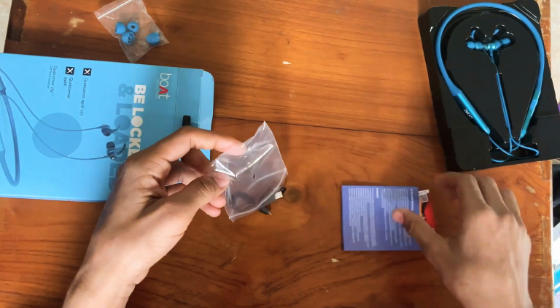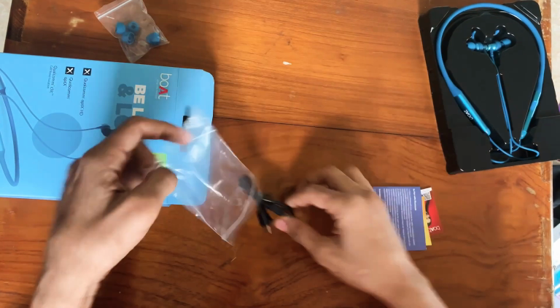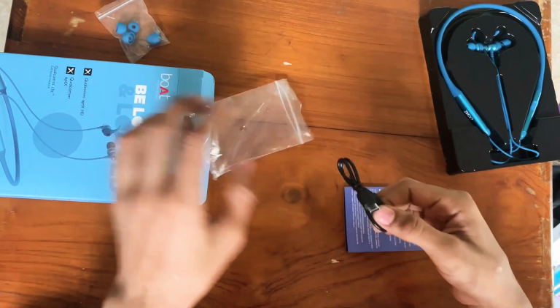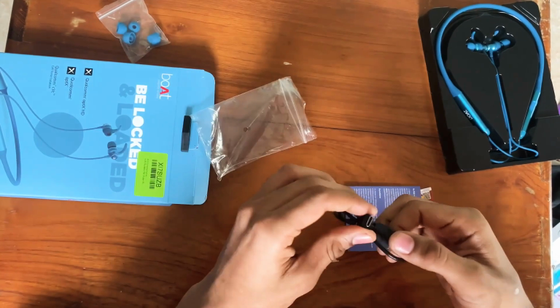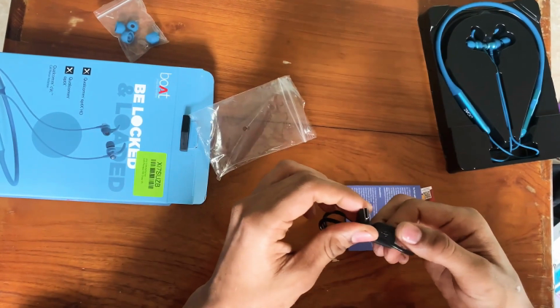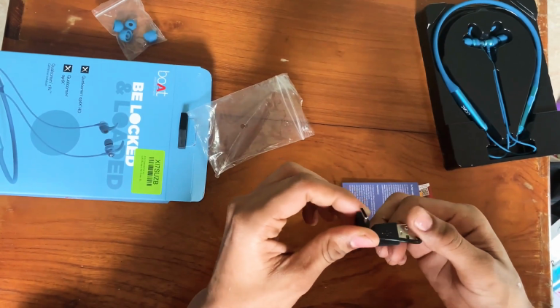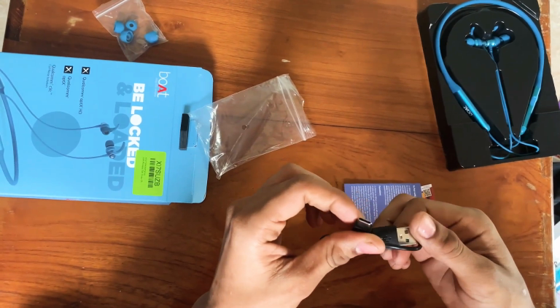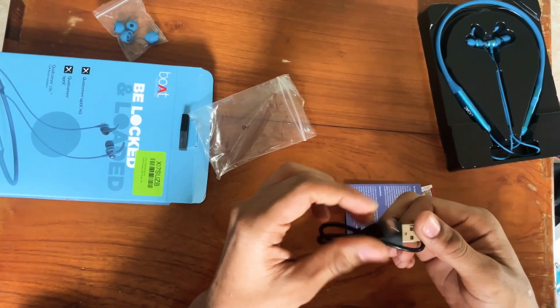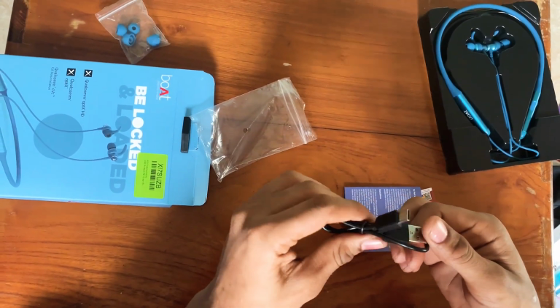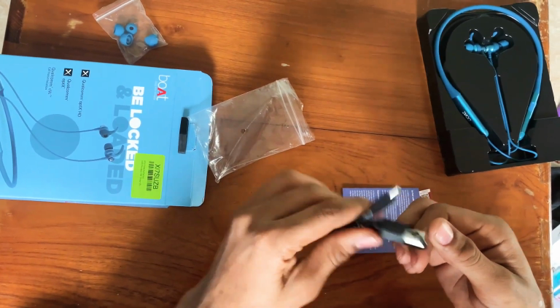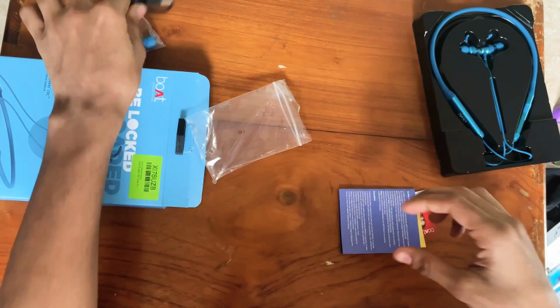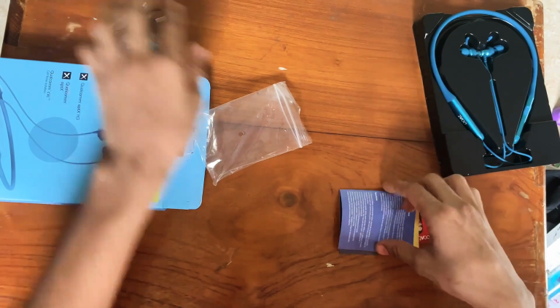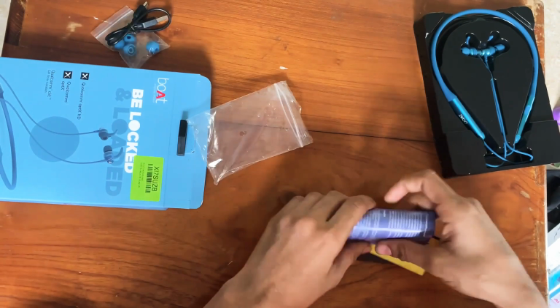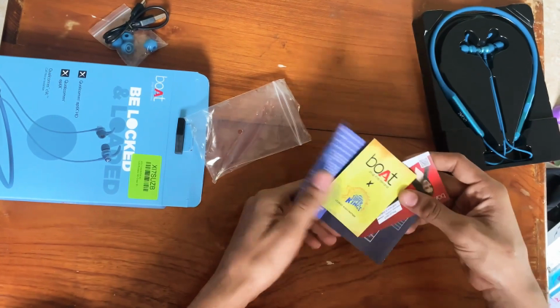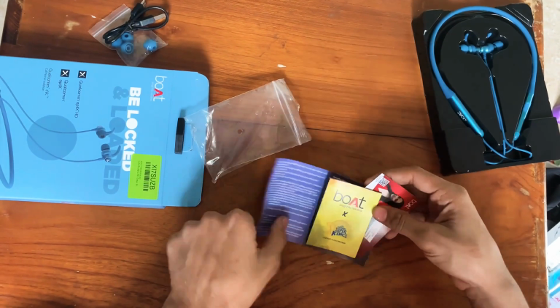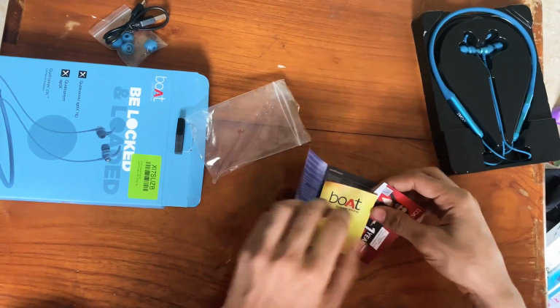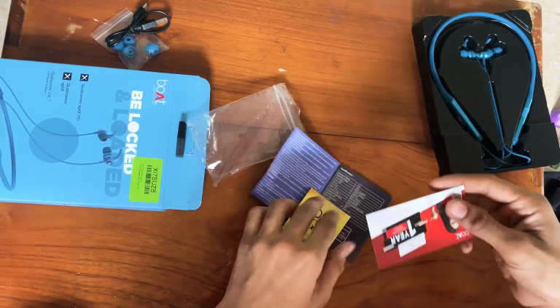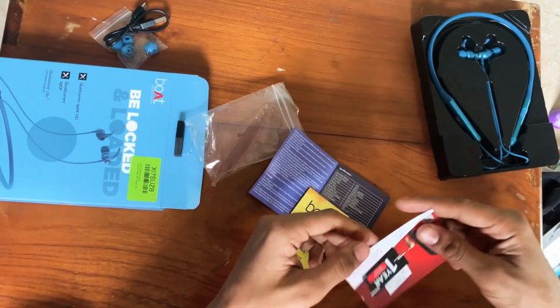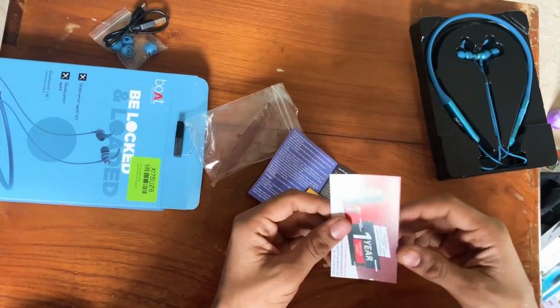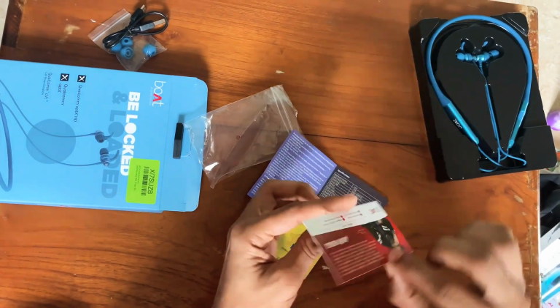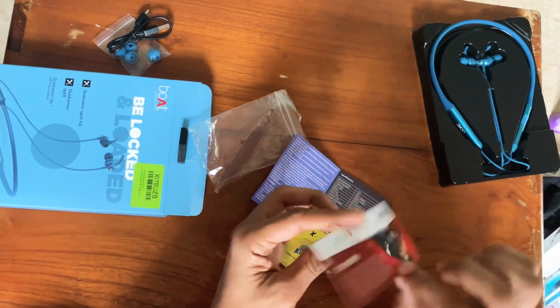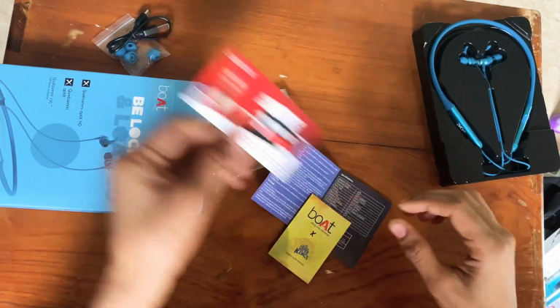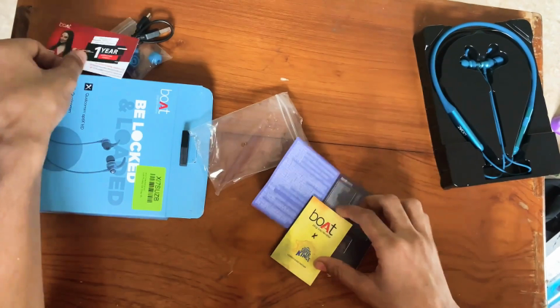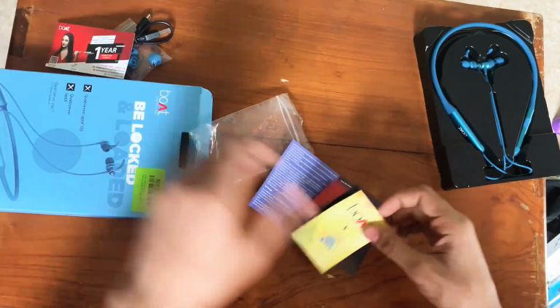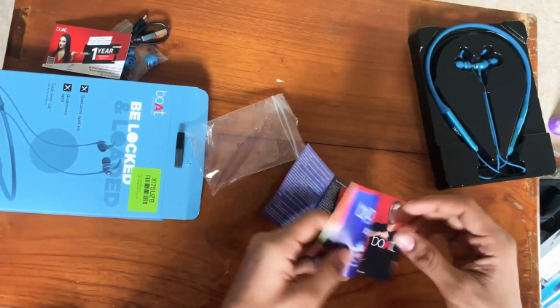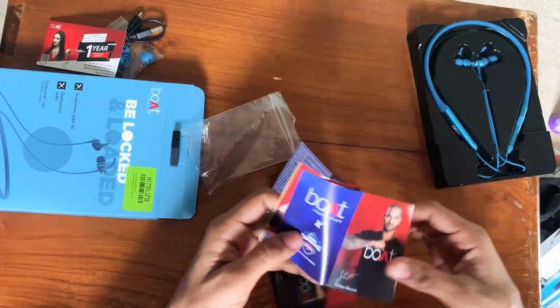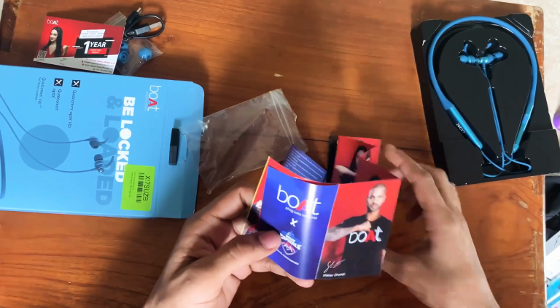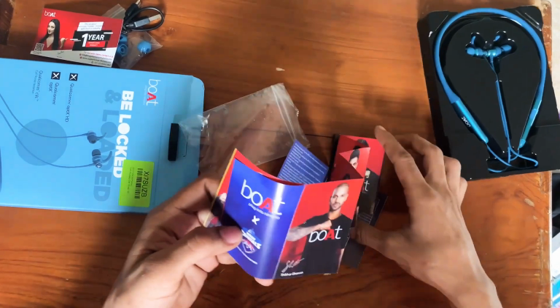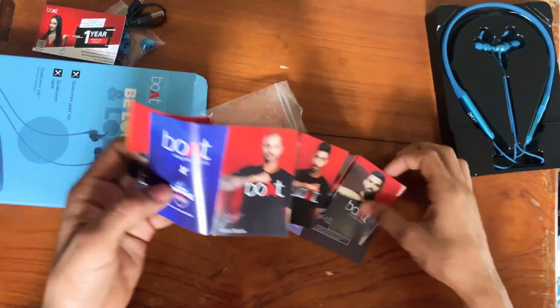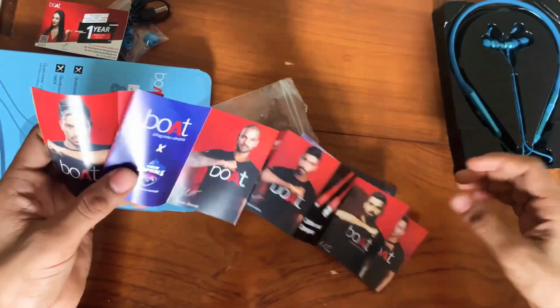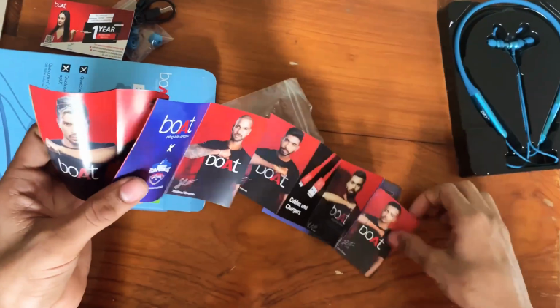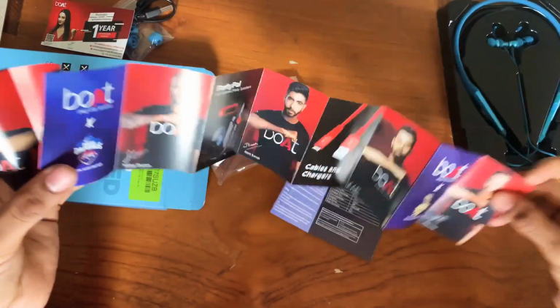Type-C cable and adapter — we are not going to provide it. And a 1-year warranty card. Boat branding.